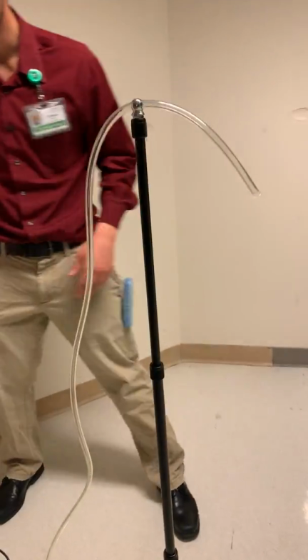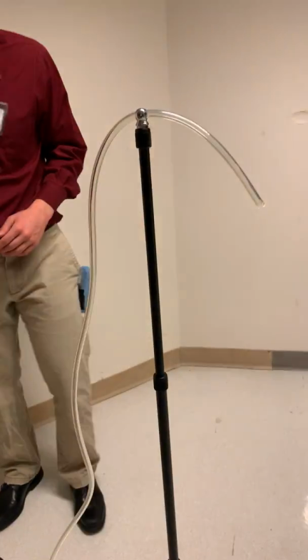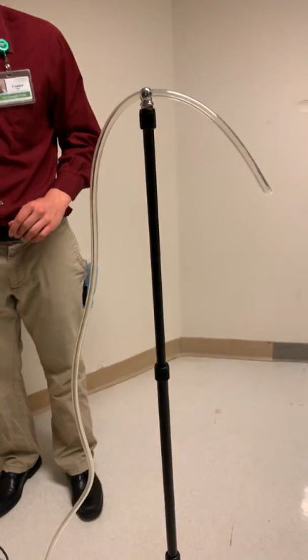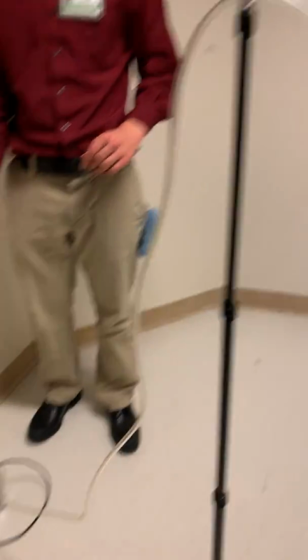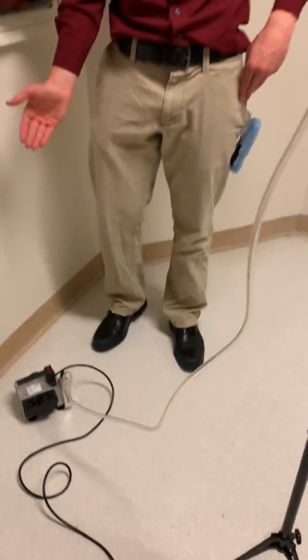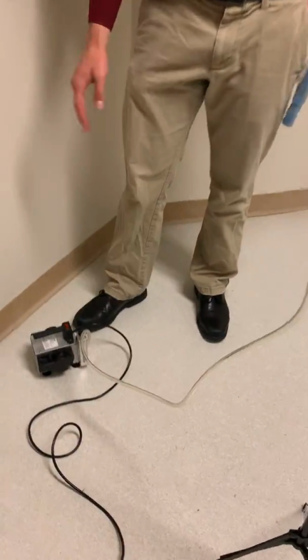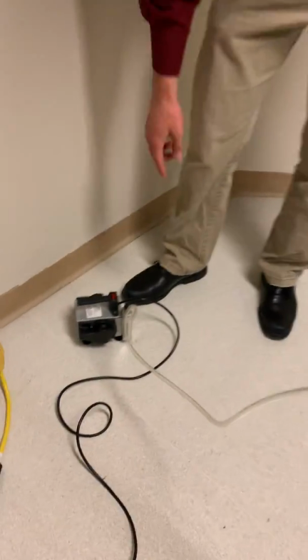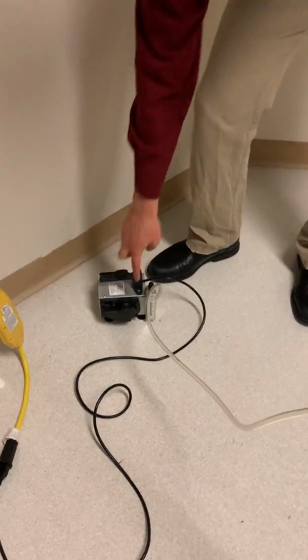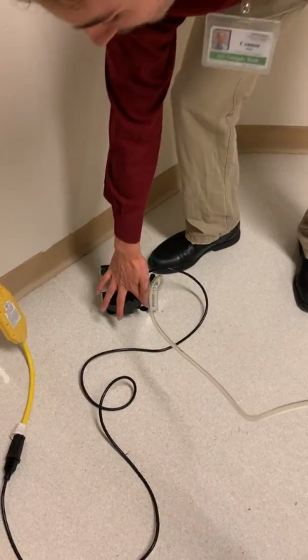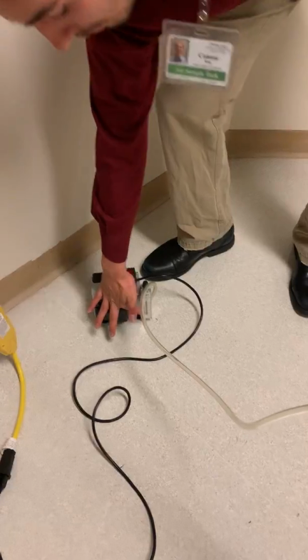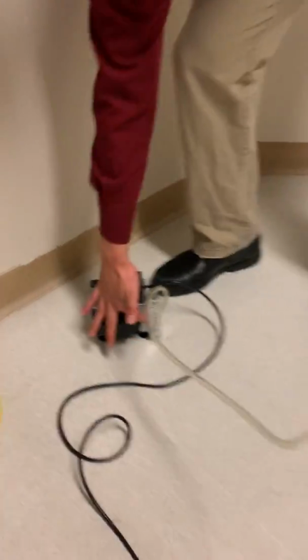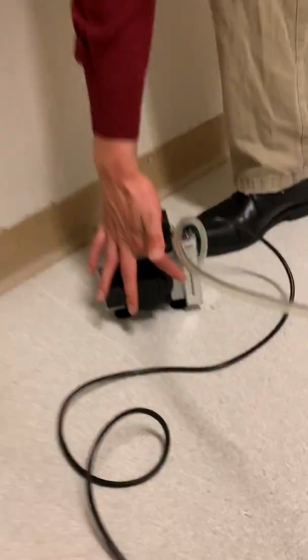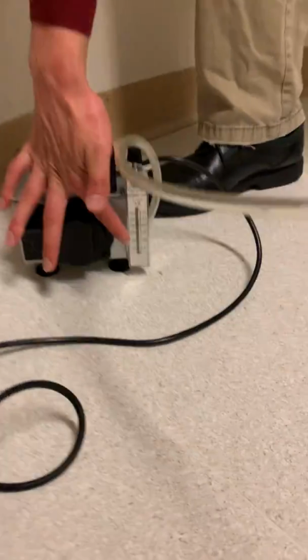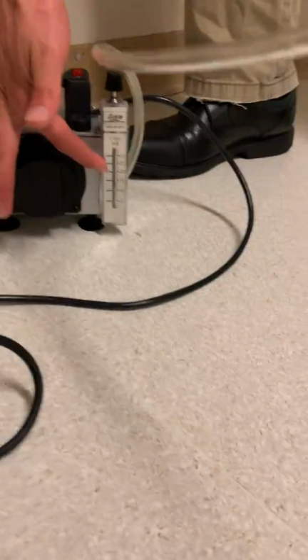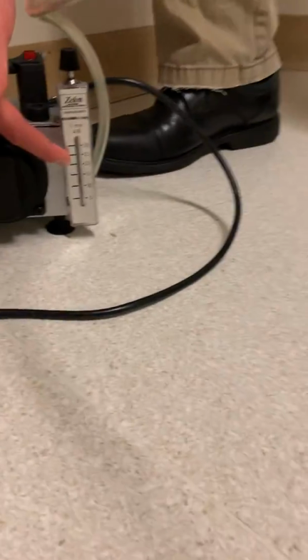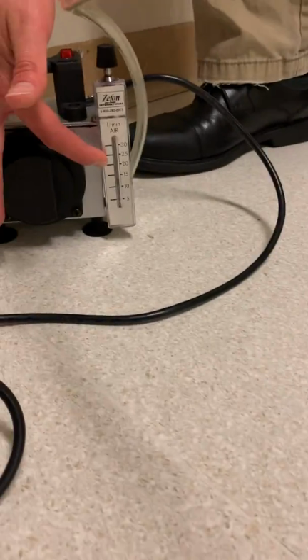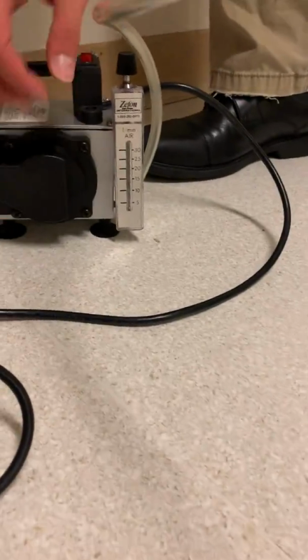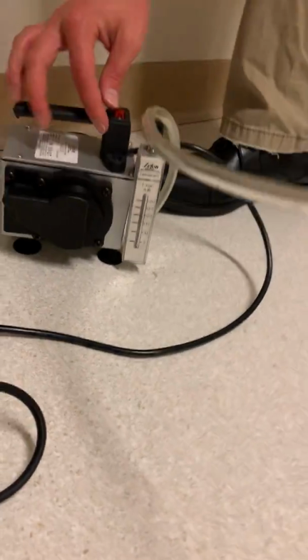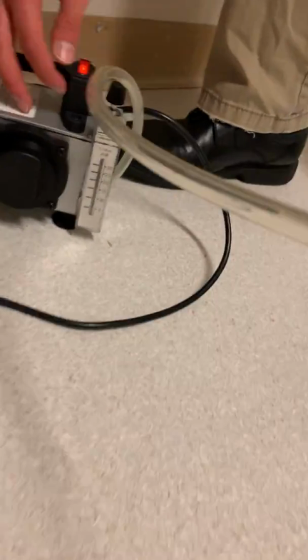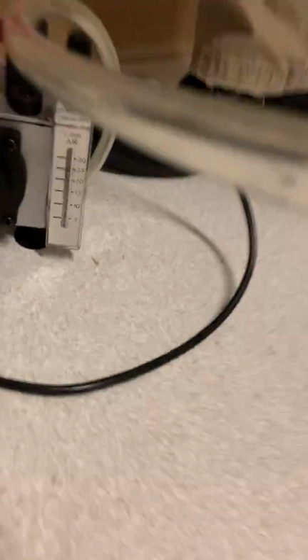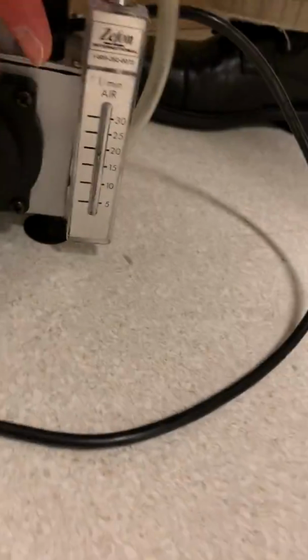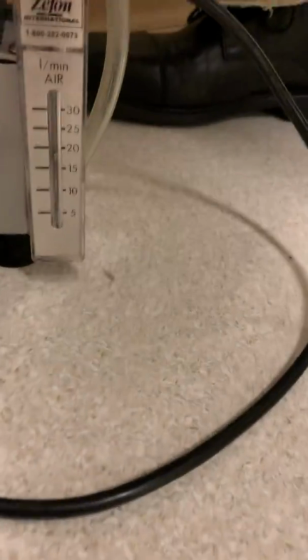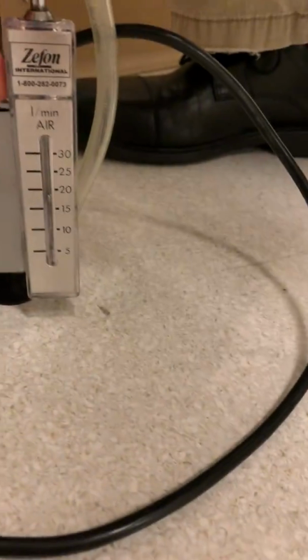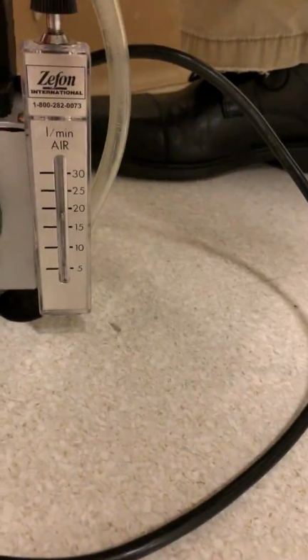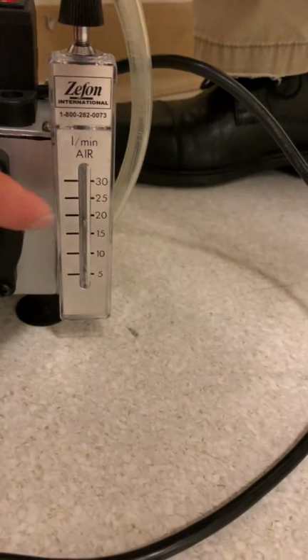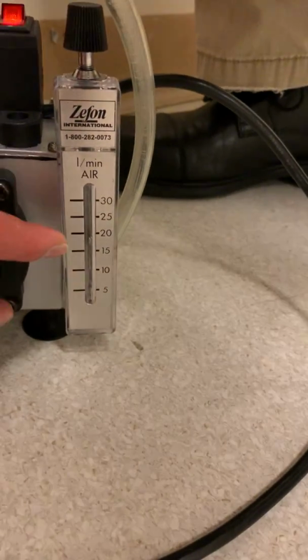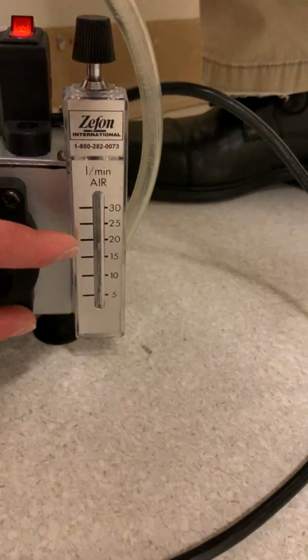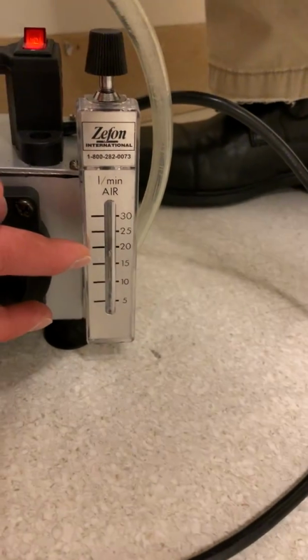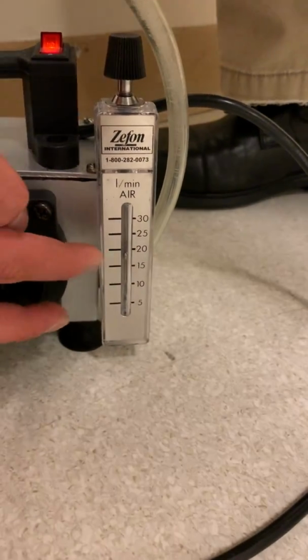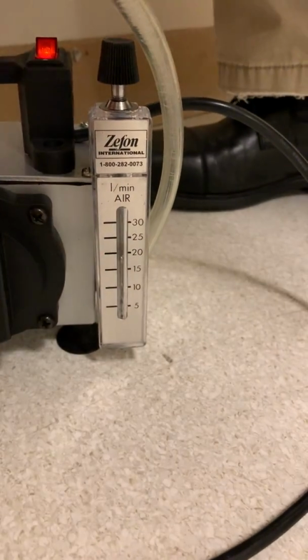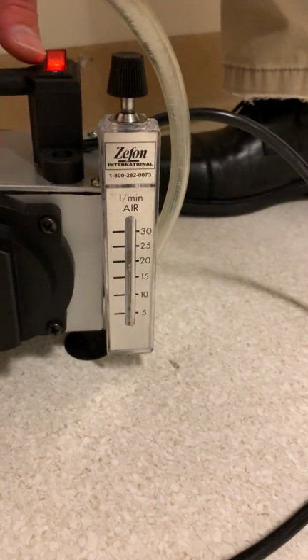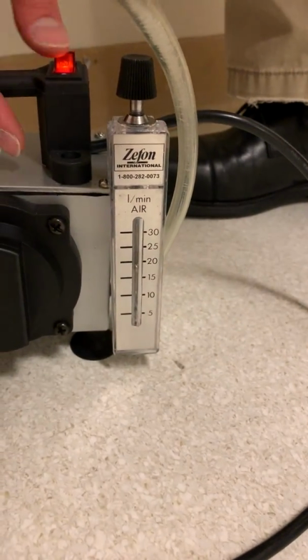Now I will run the air sampler and ensure that it's running at 15 liters per minute. Make sure the indicator is above the tape, confirming it has been set.